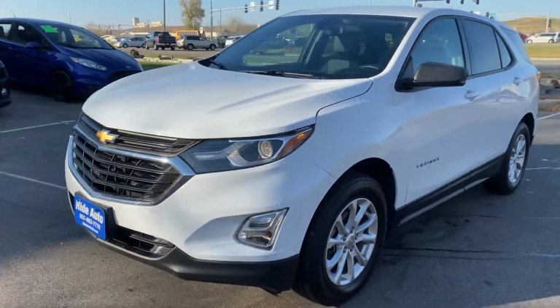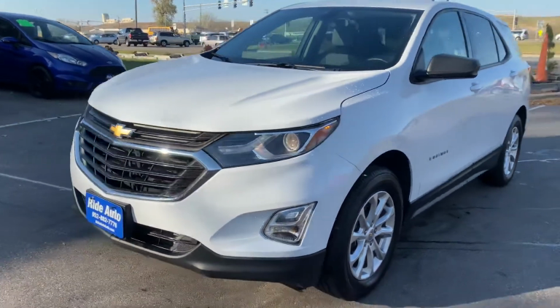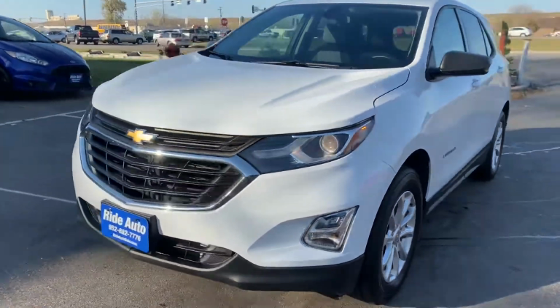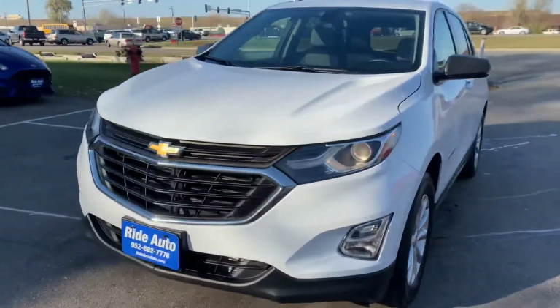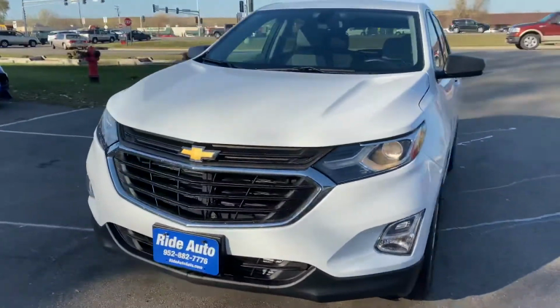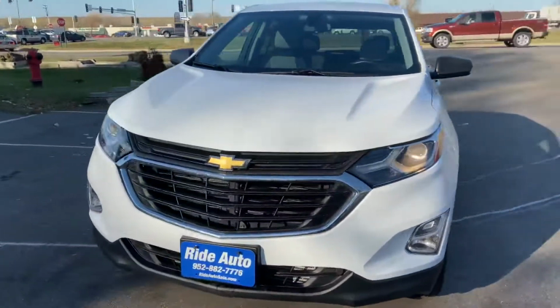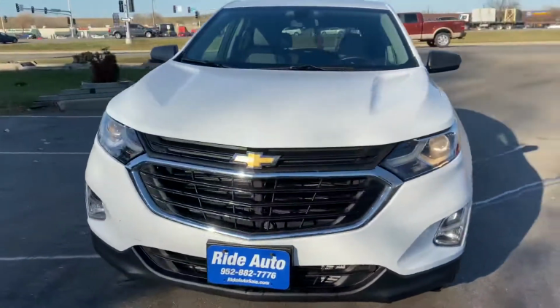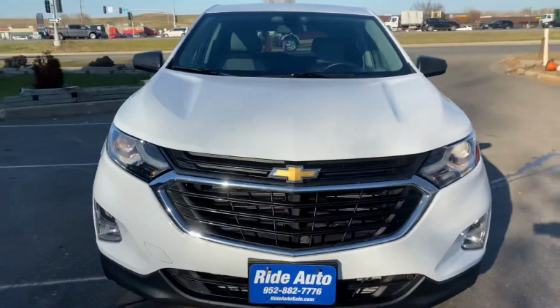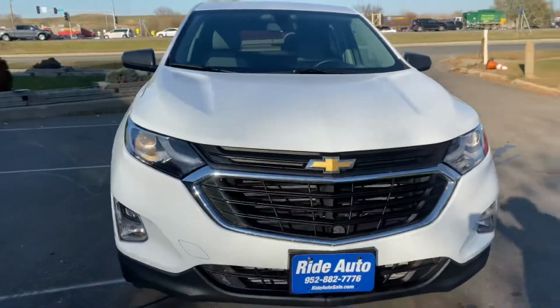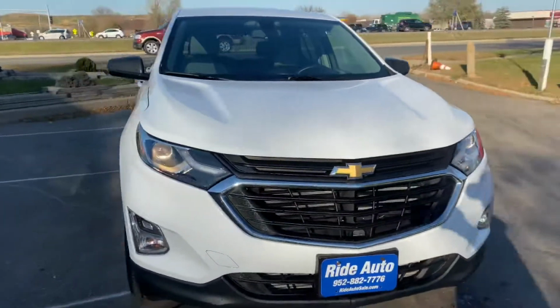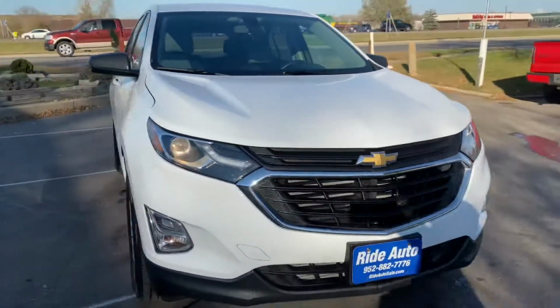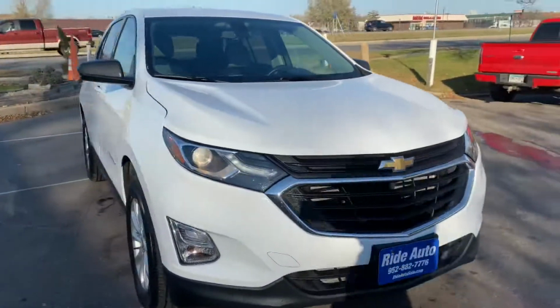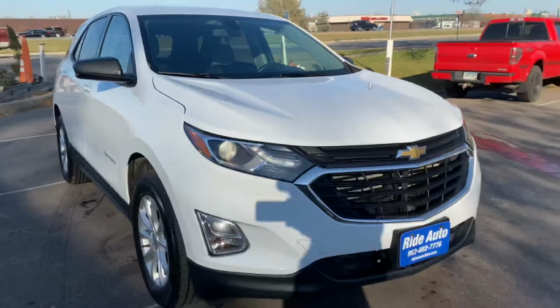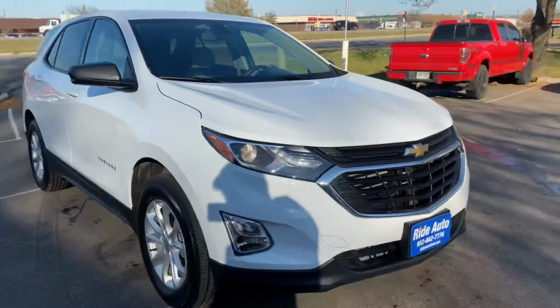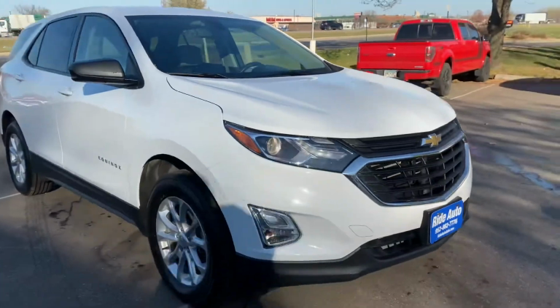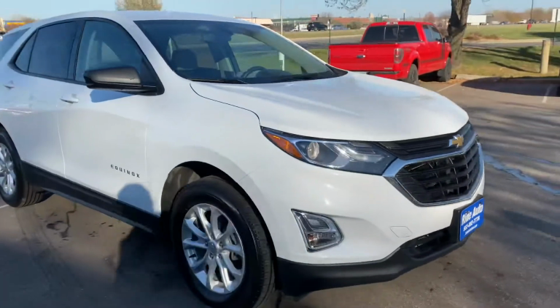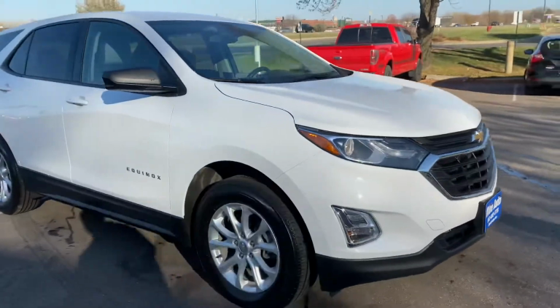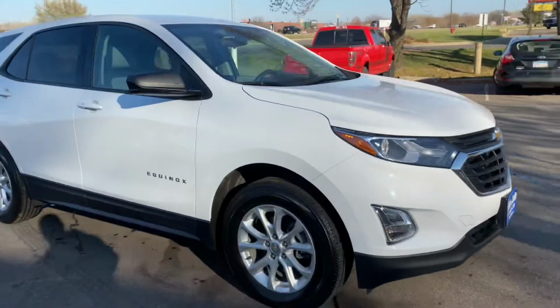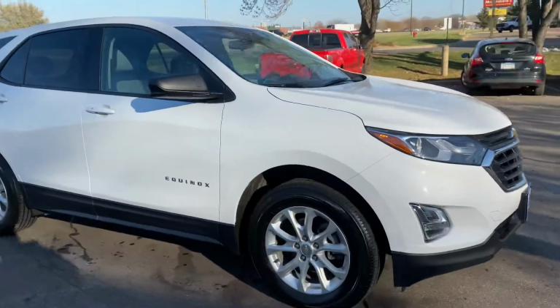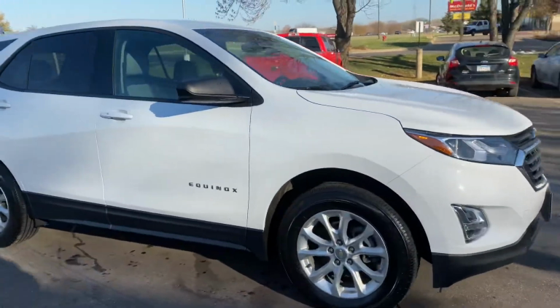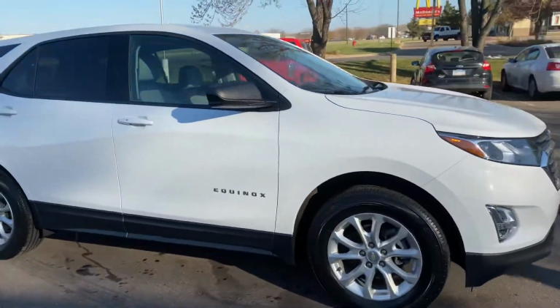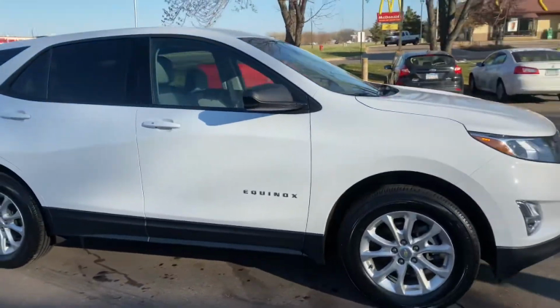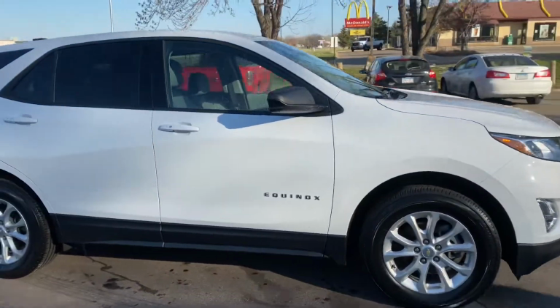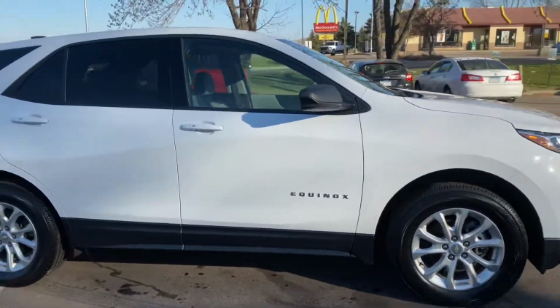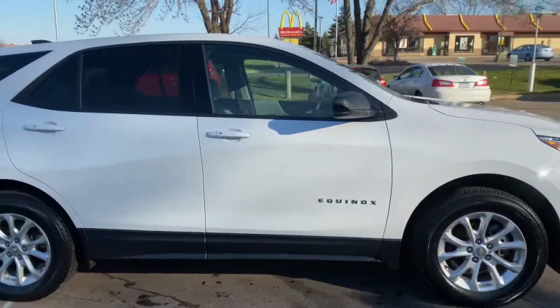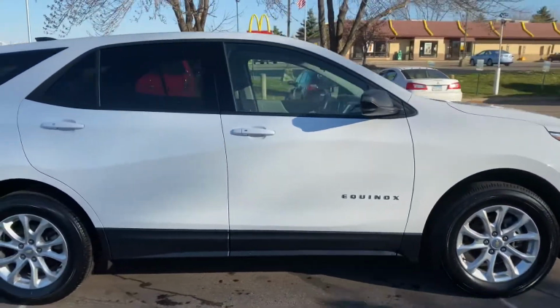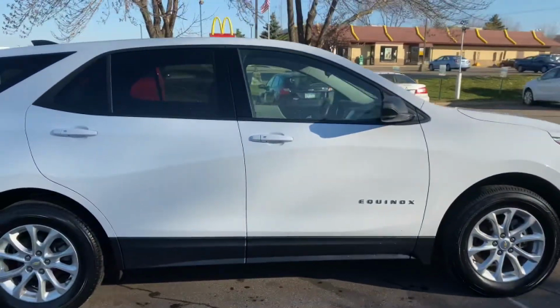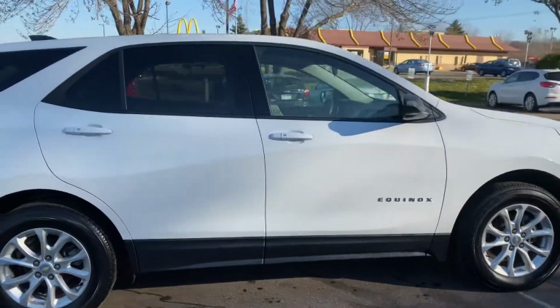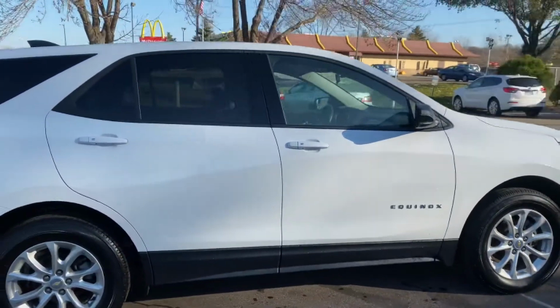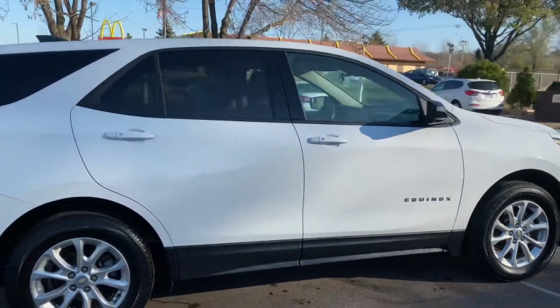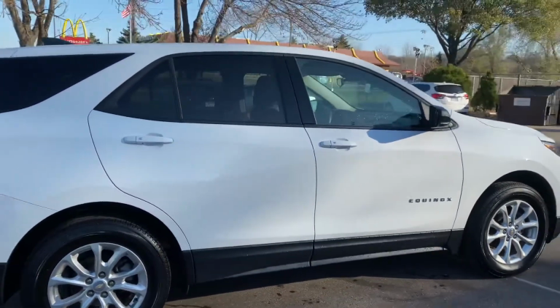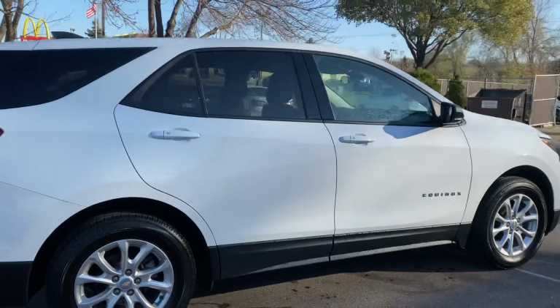Hello again from your friends at RideAuto. Today we're pleased to bring this new buy-sell 2018 Chevy Equinox crossover SUV, all-wheel drive, four-cylinder.